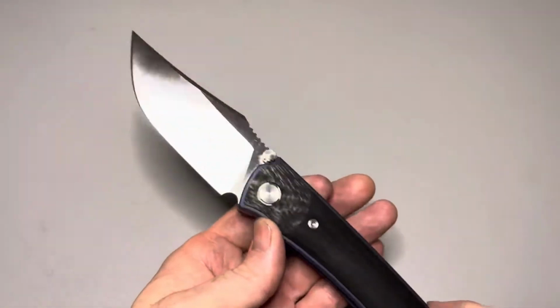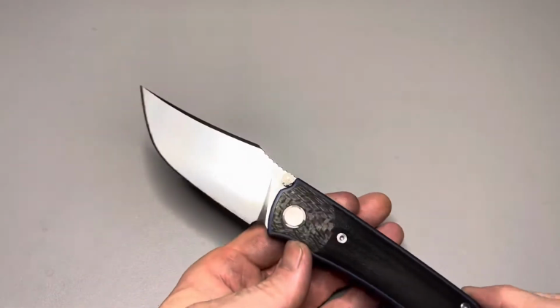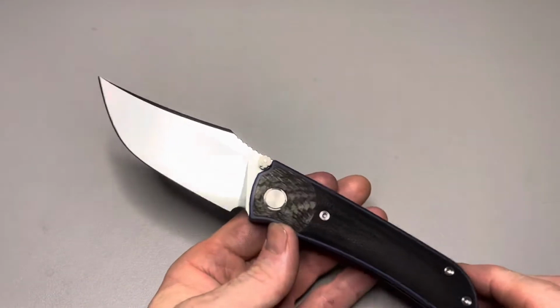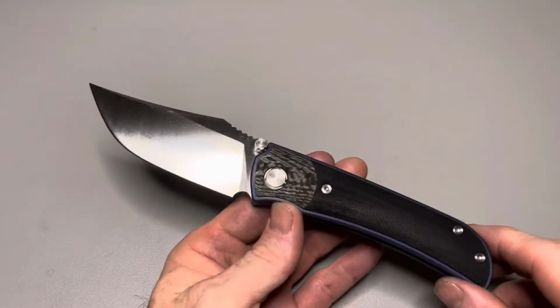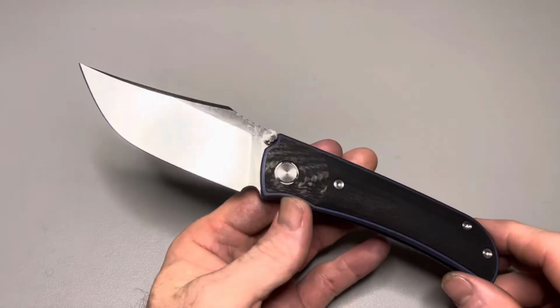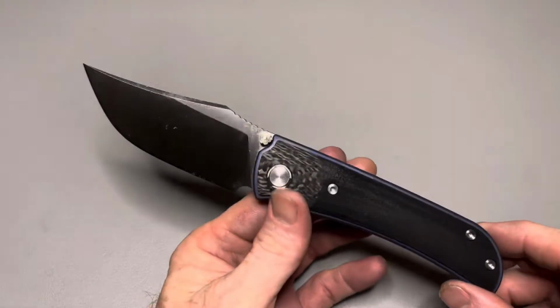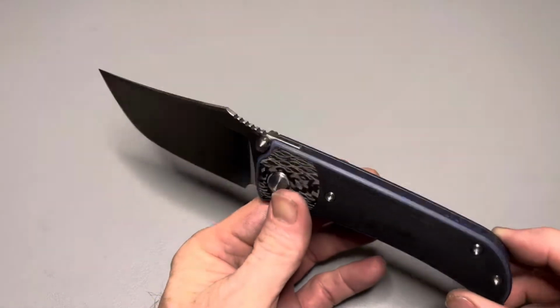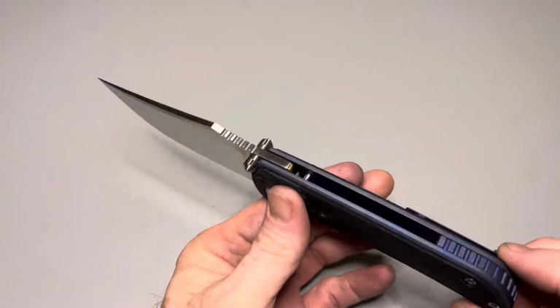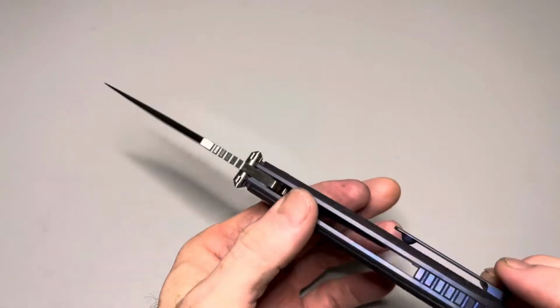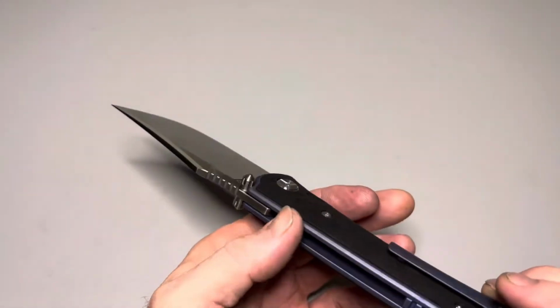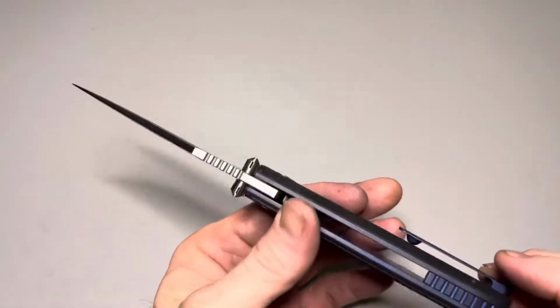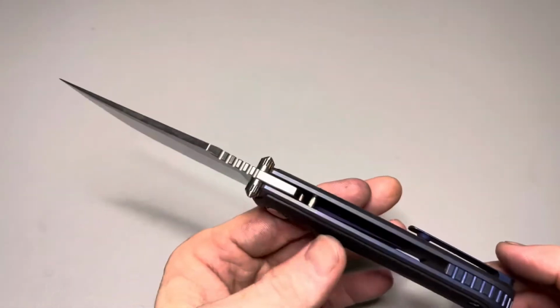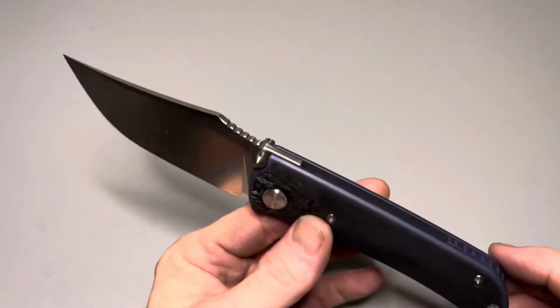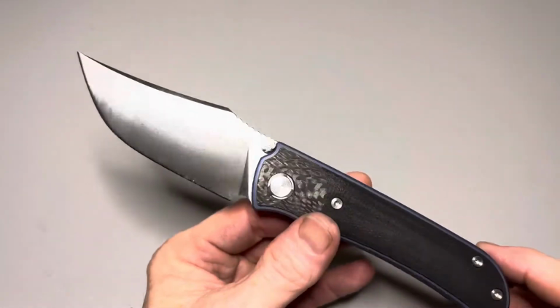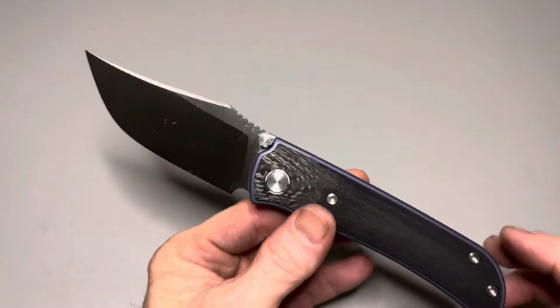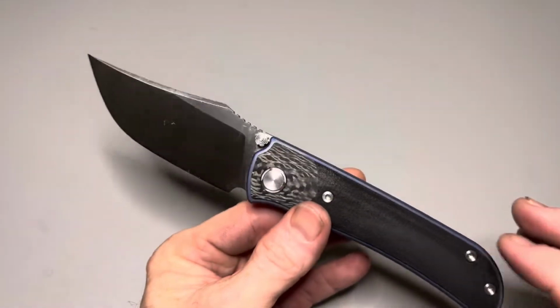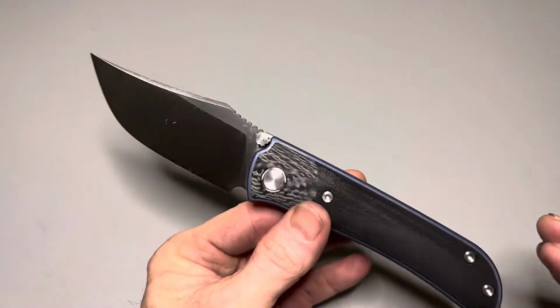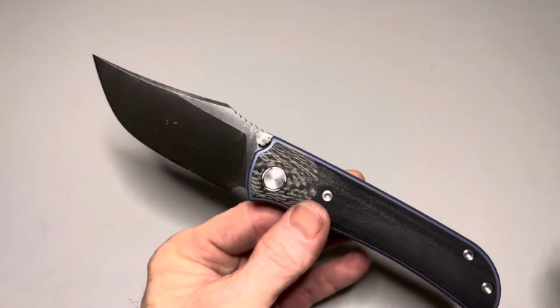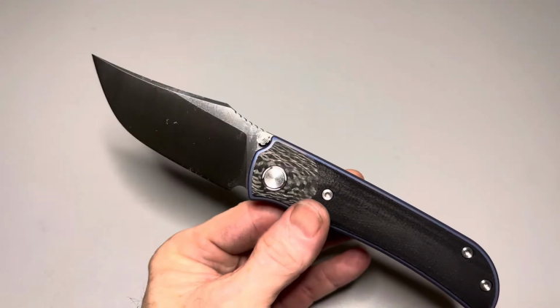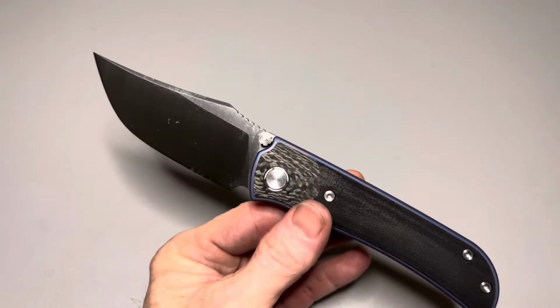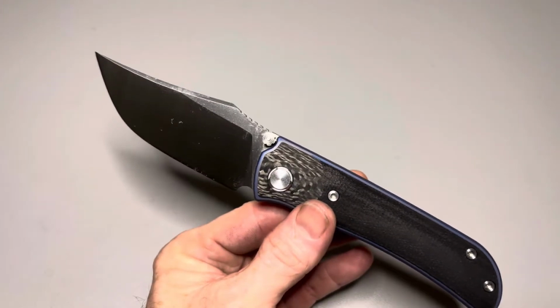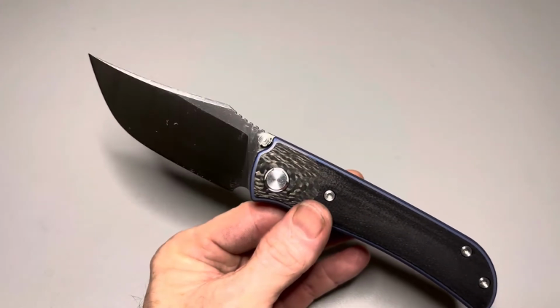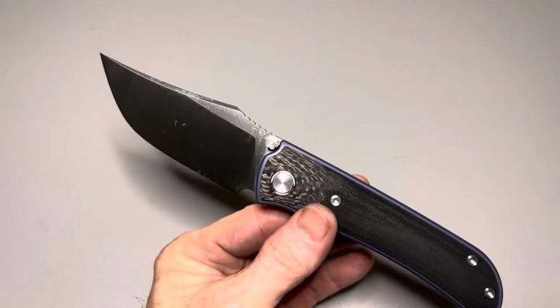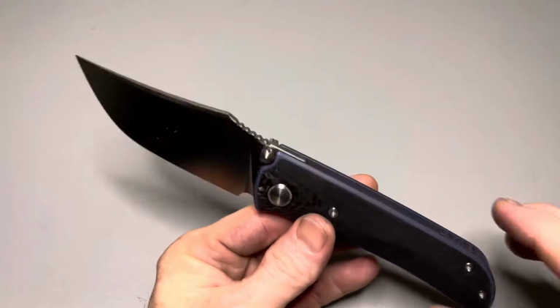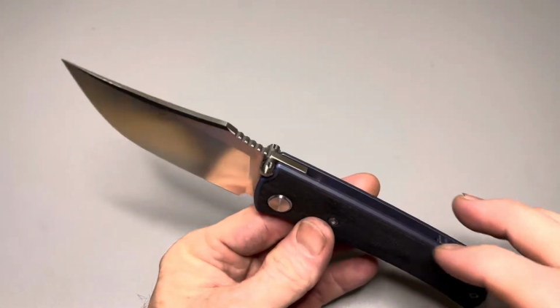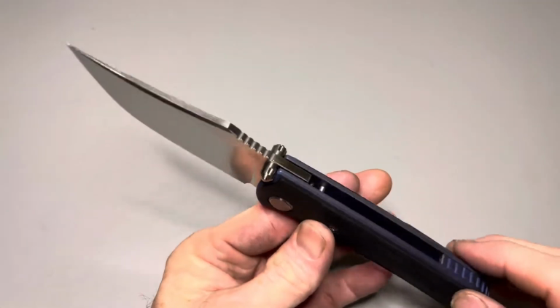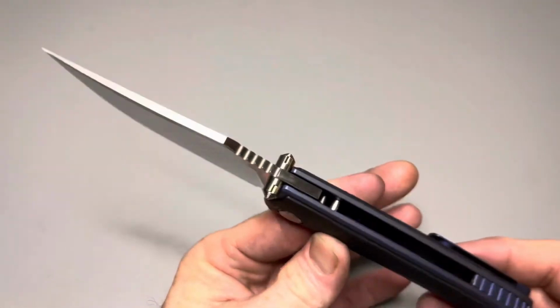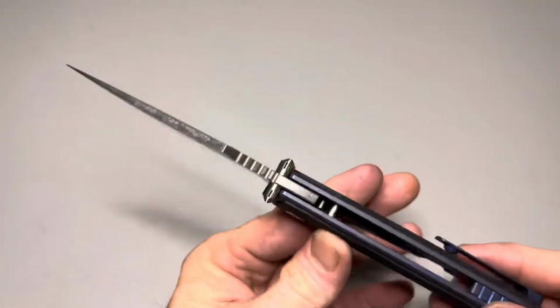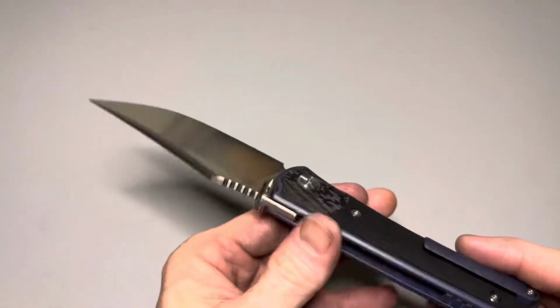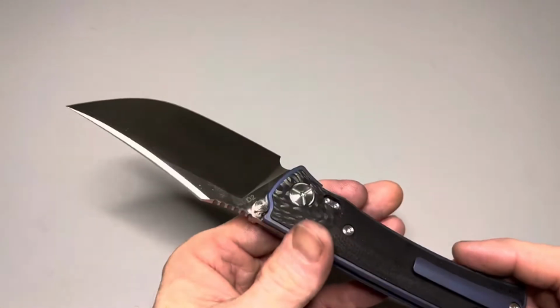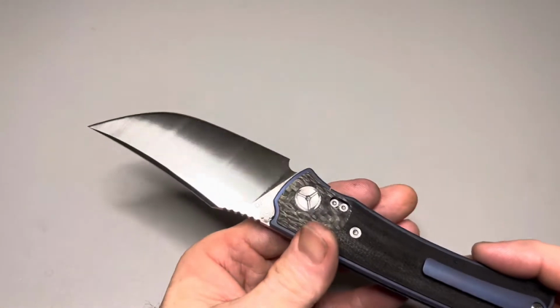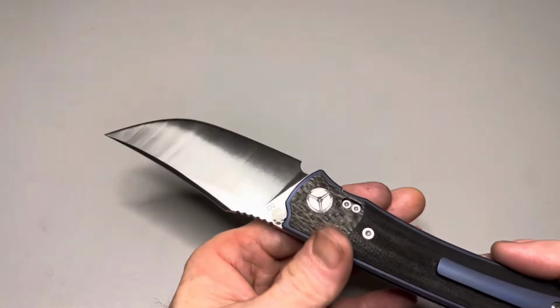If you guys want to take a look, depending on what tier you get, you can get discounts off knives on the knife sale. You can also get anodizing work done and get discounts on anodizing.